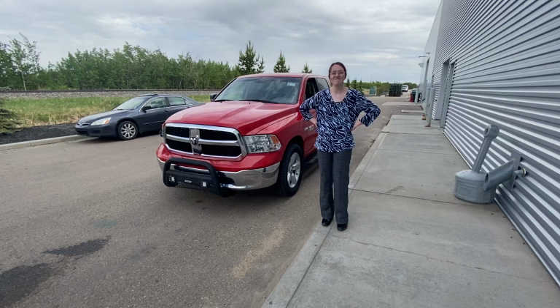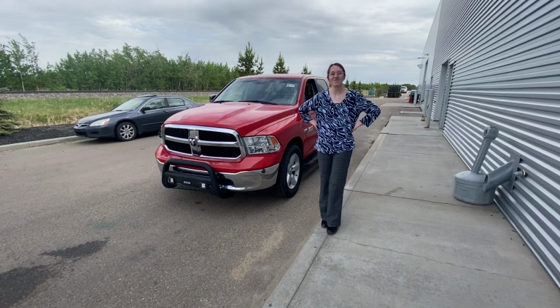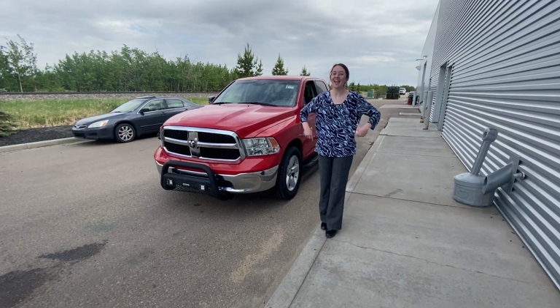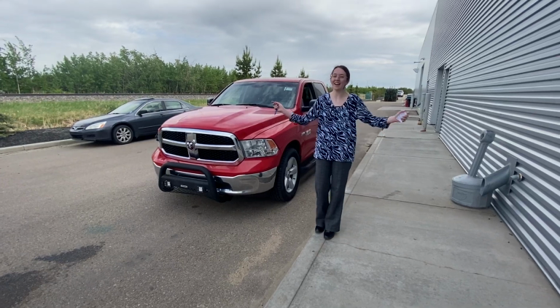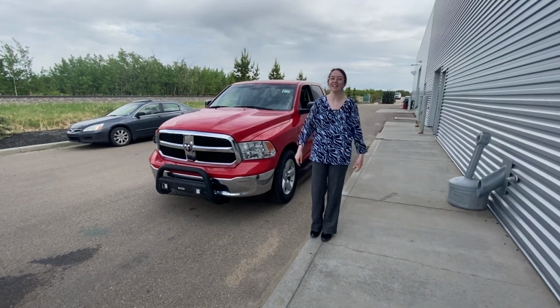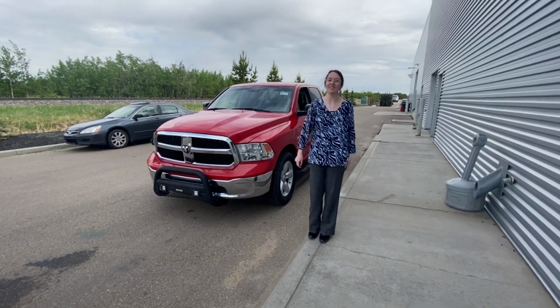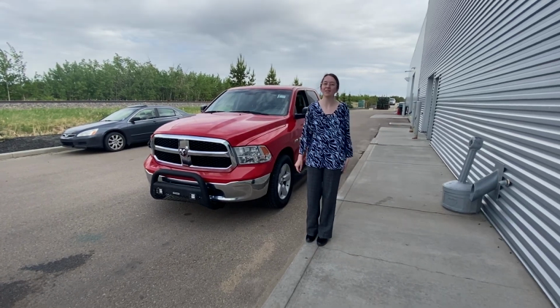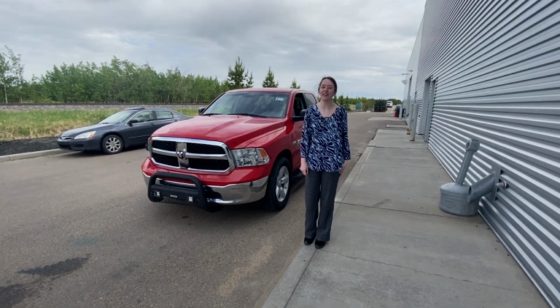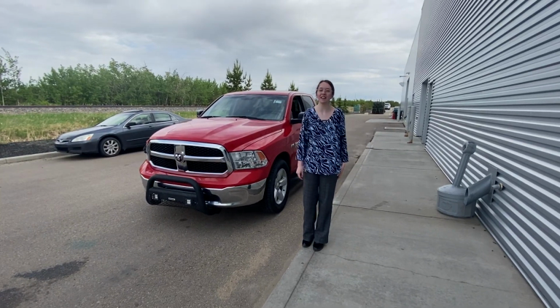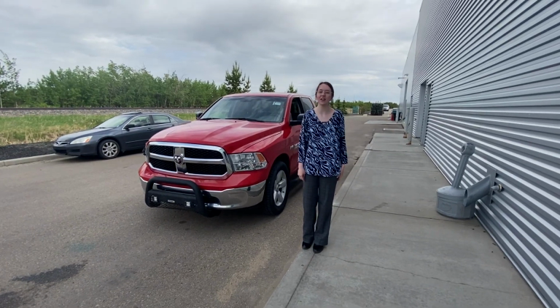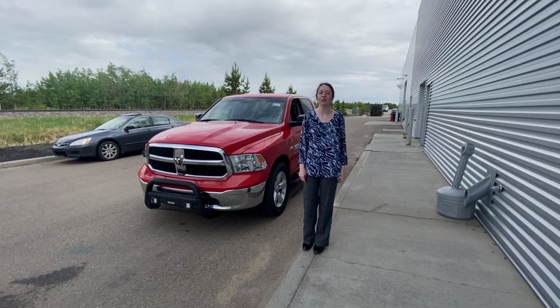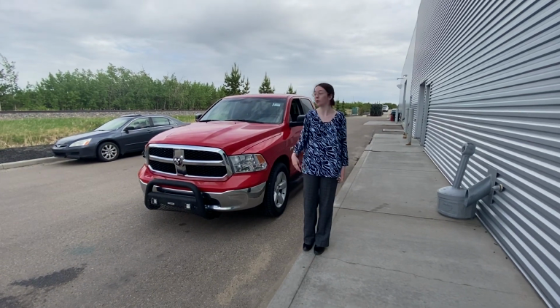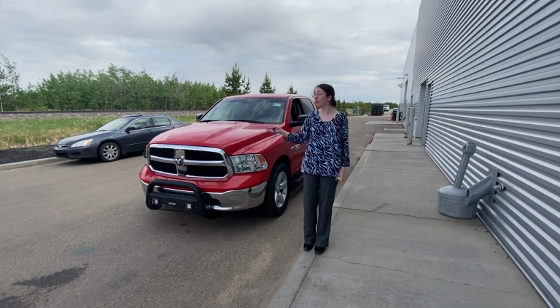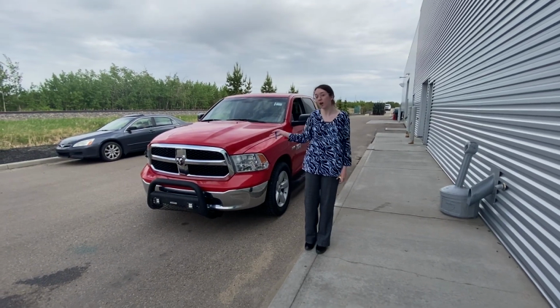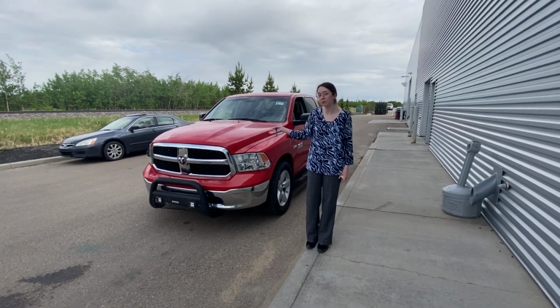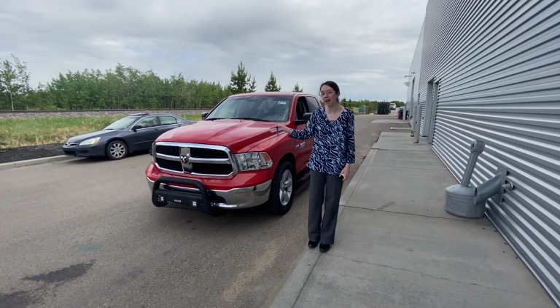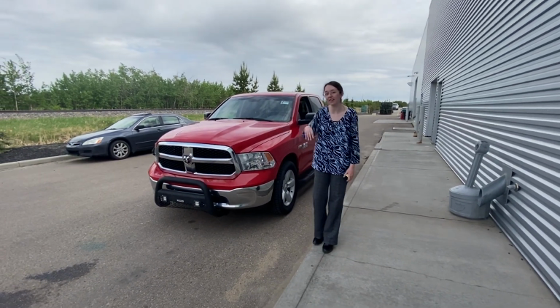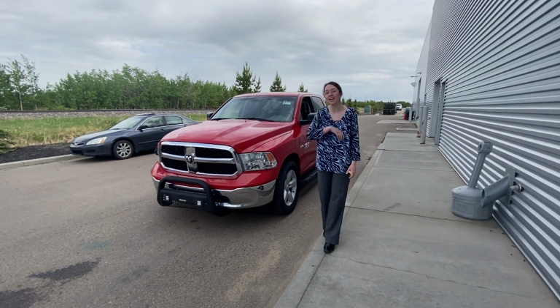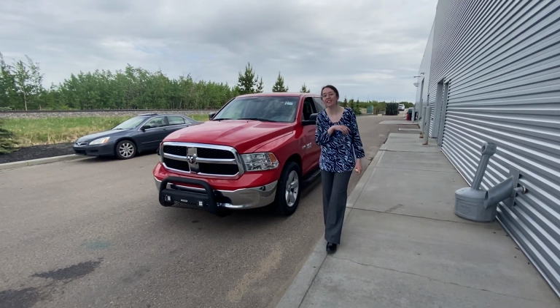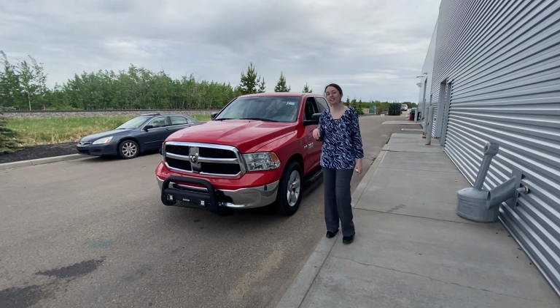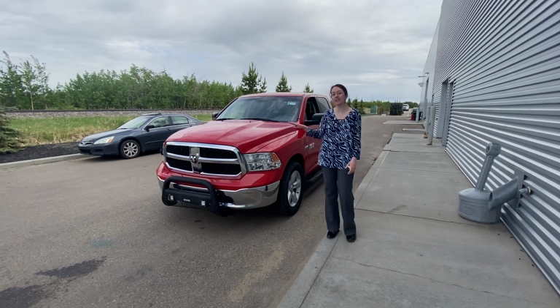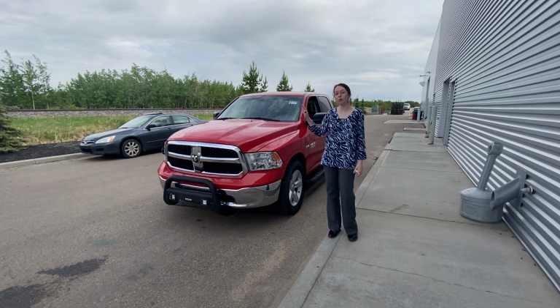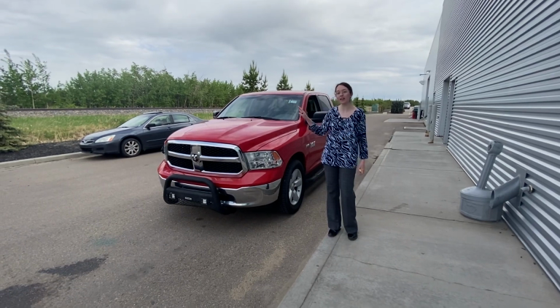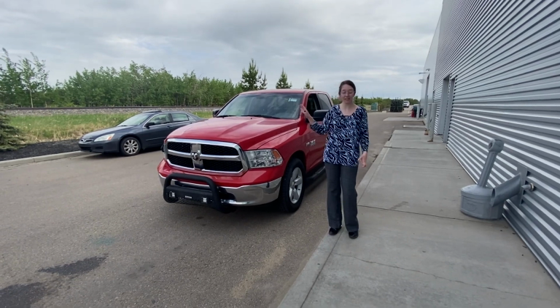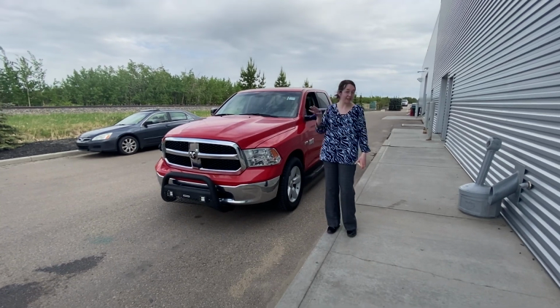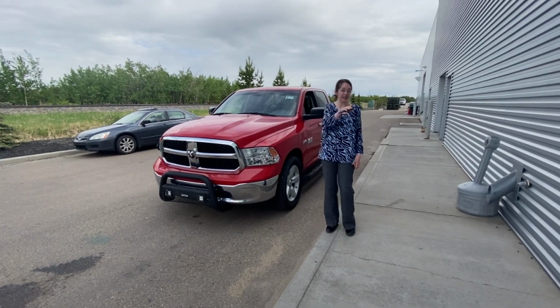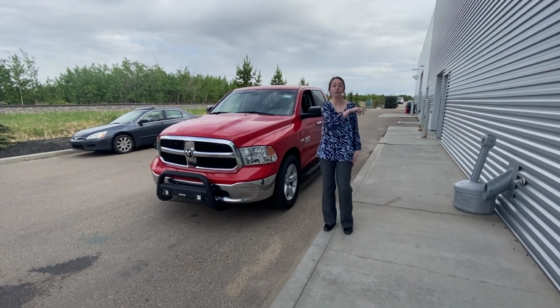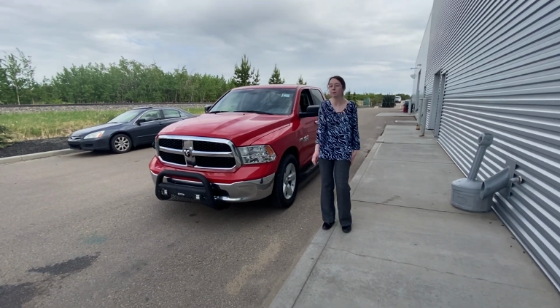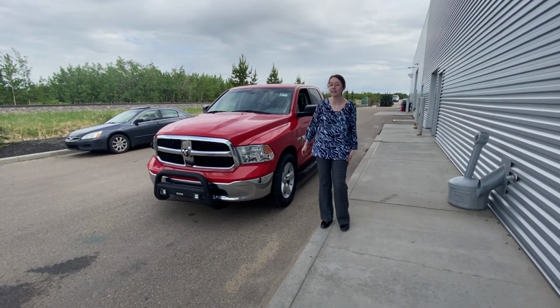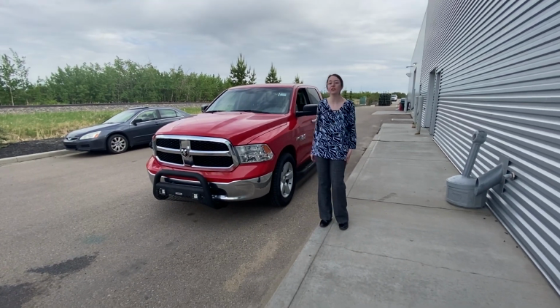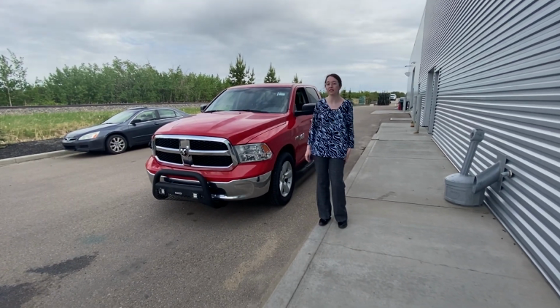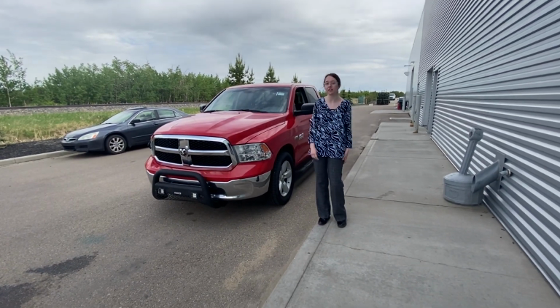Hey Kelly, it's Emily here with LA Nissan. I wanted to show you a third option we have here. This is the 2017 Ram 1500 SLT.